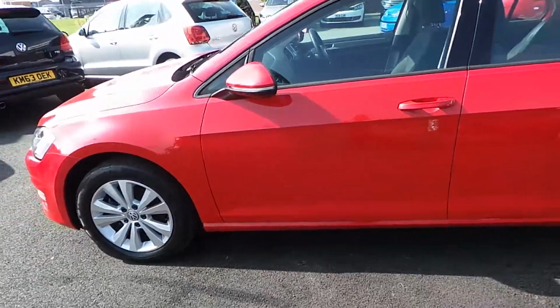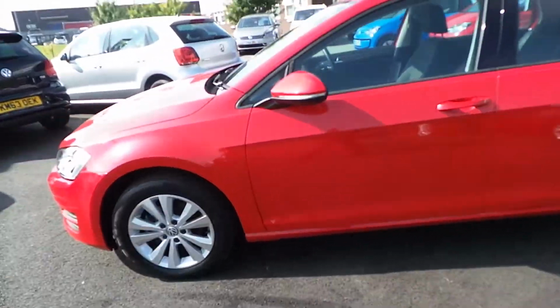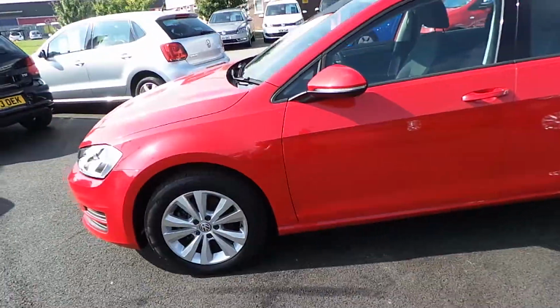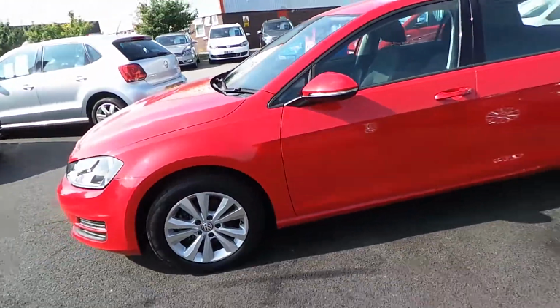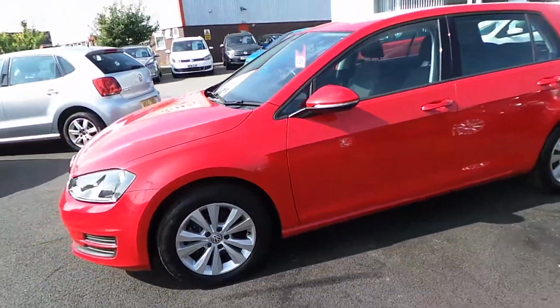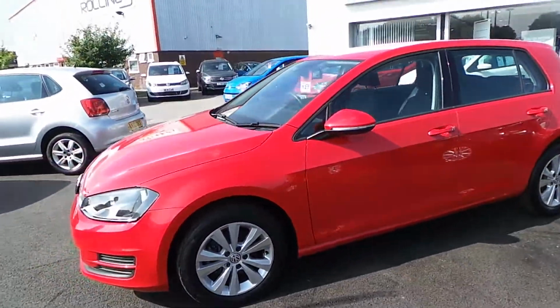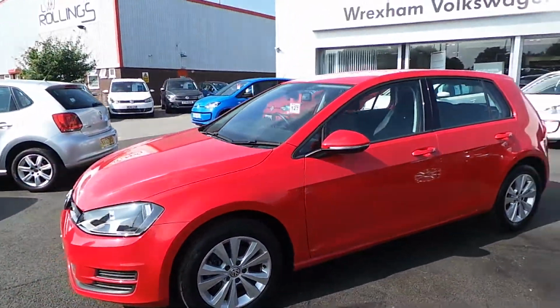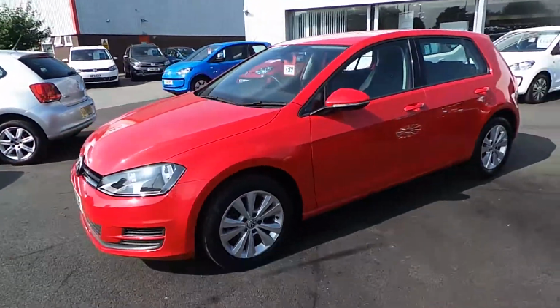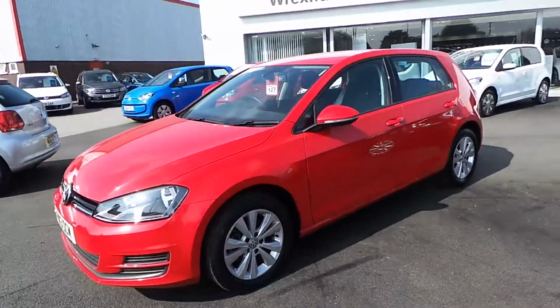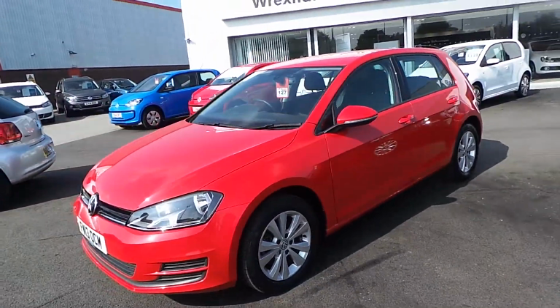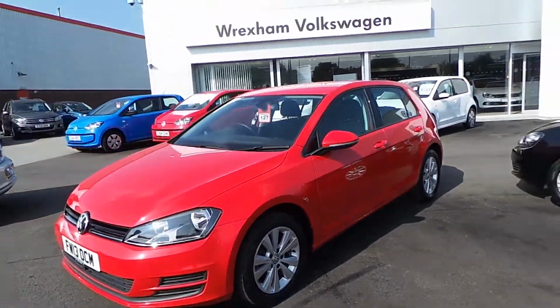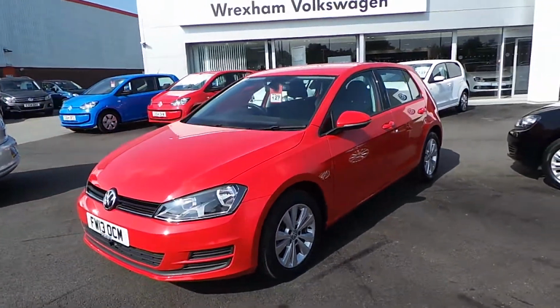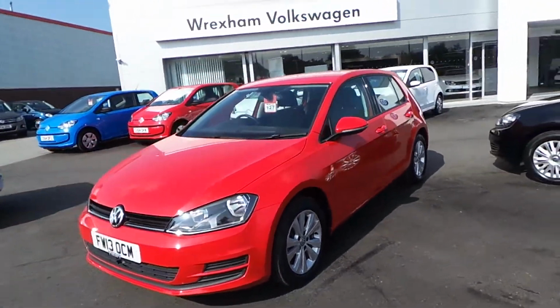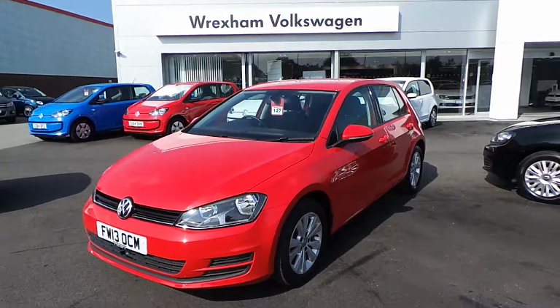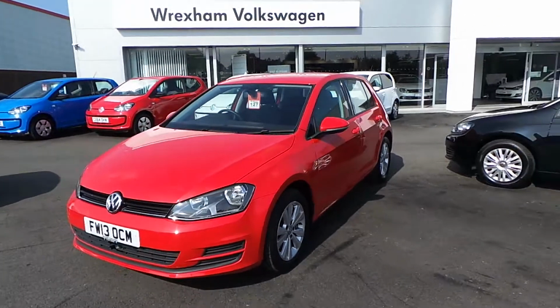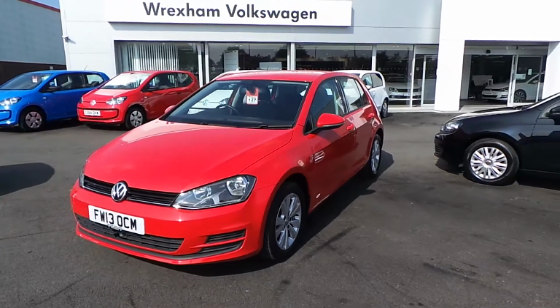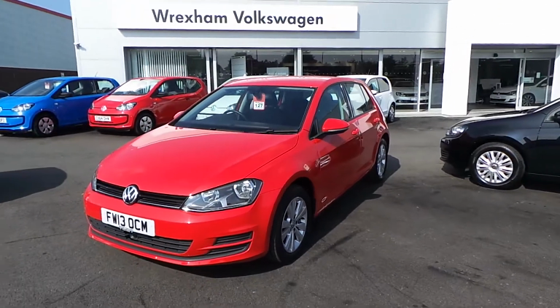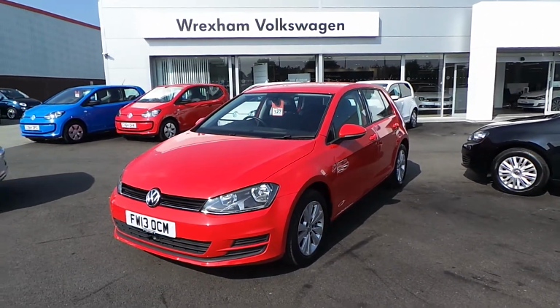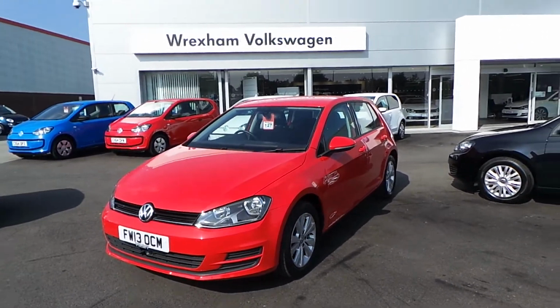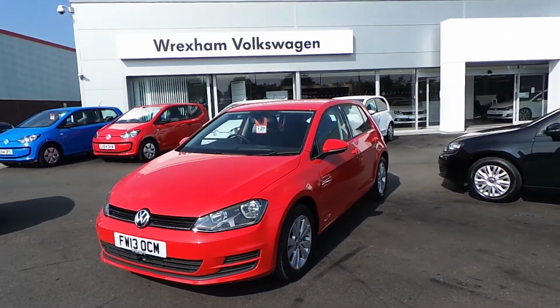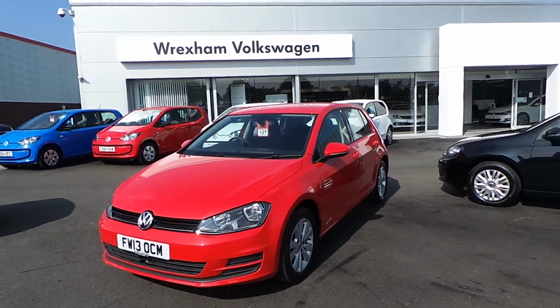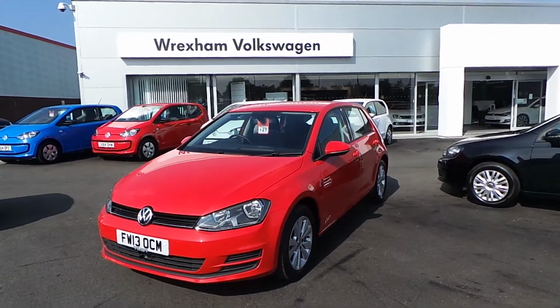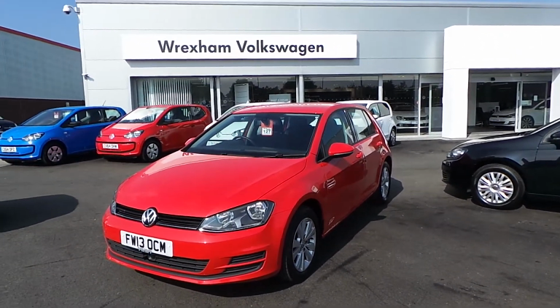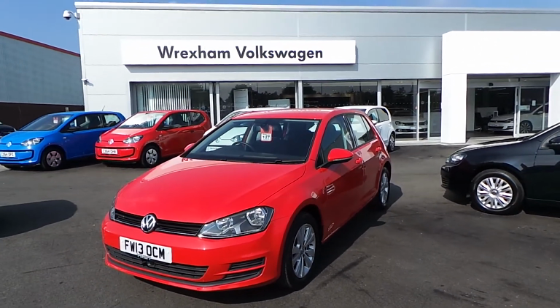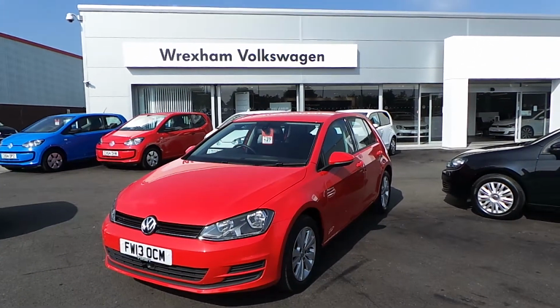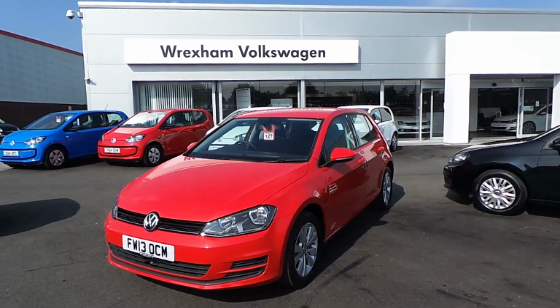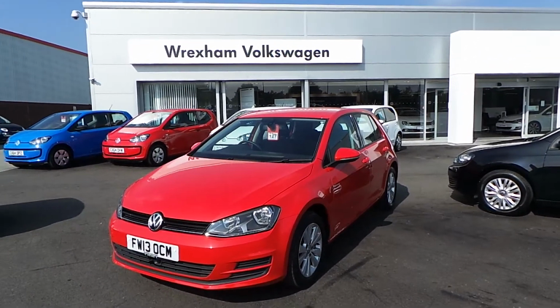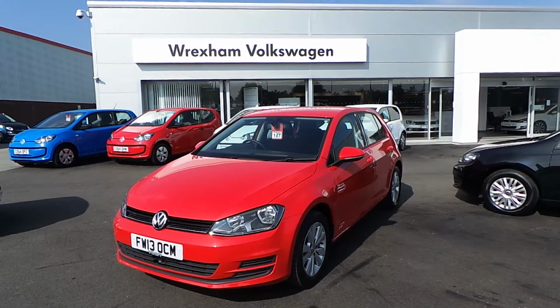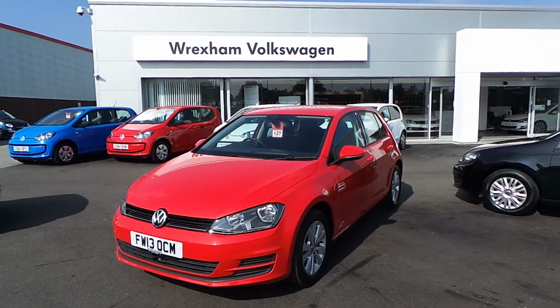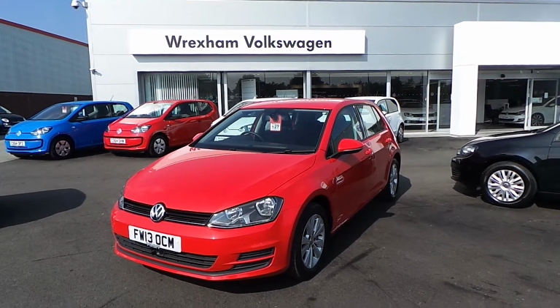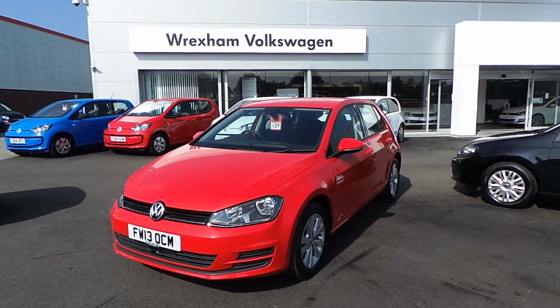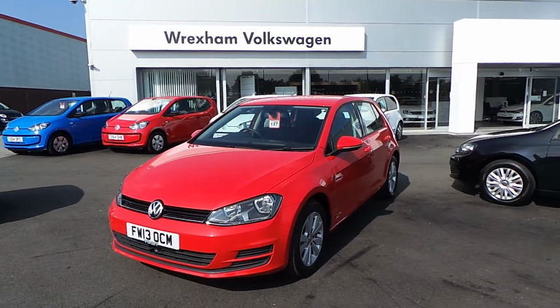We have some fantastic finance offers available on this car, so if you'd like to discuss this further or simply arrange a test drive, feel free to contact Phil Sadler on 01978 340600.